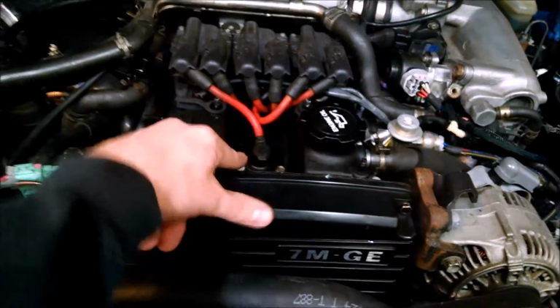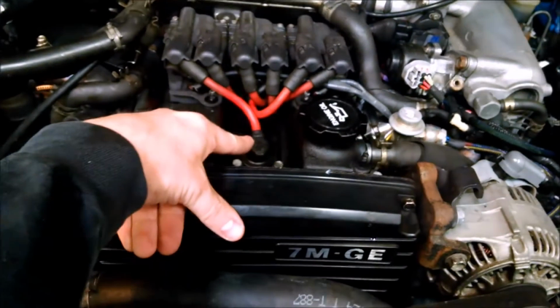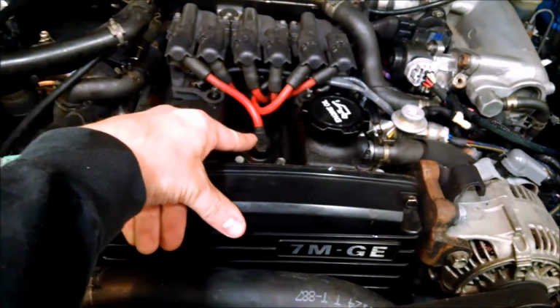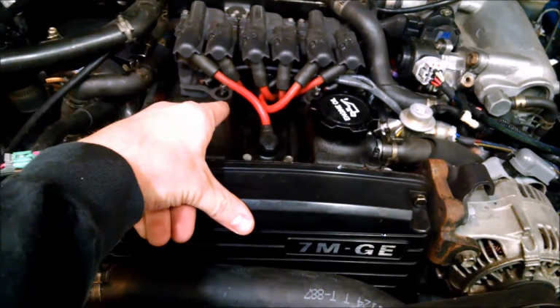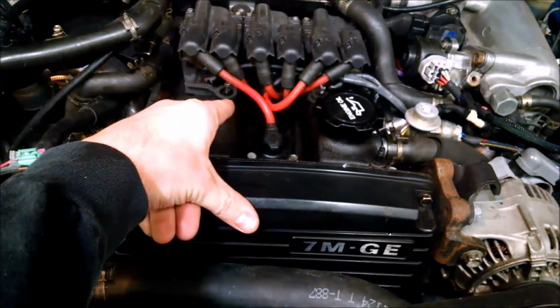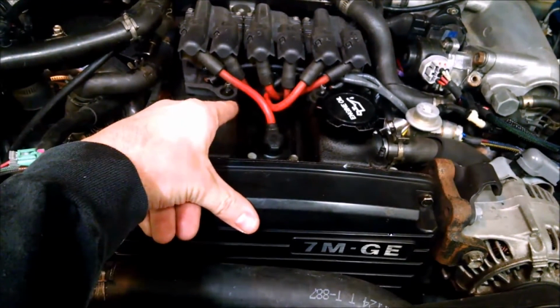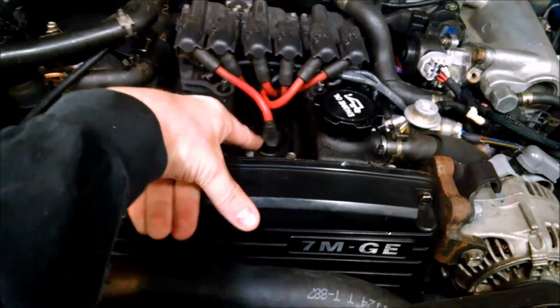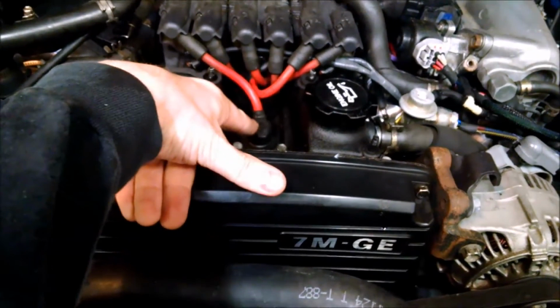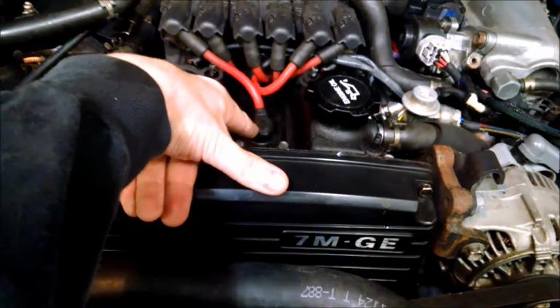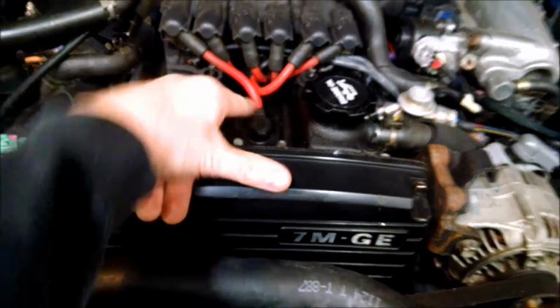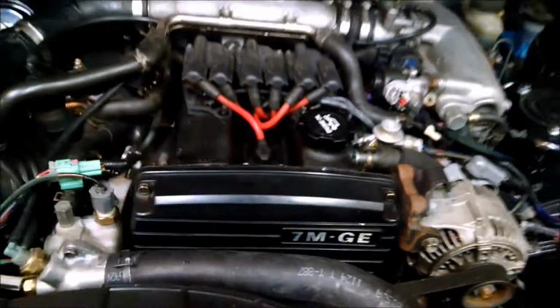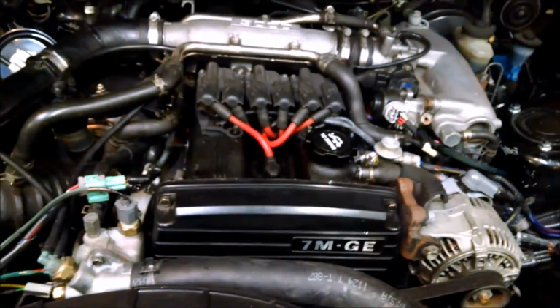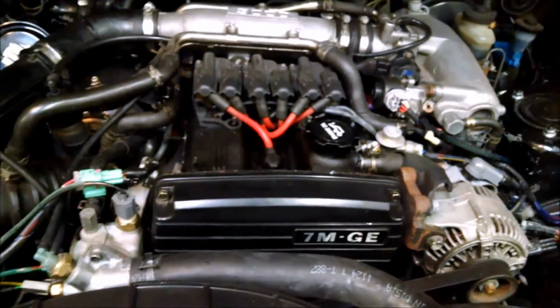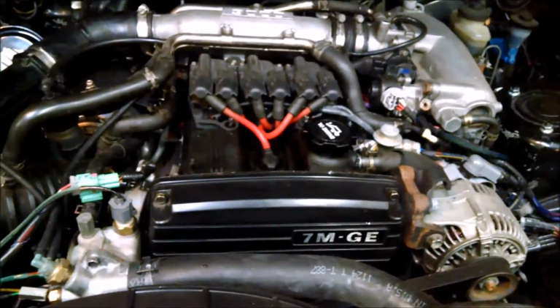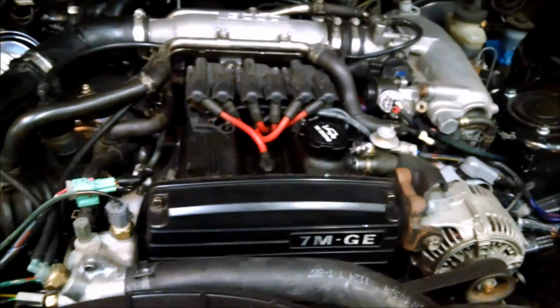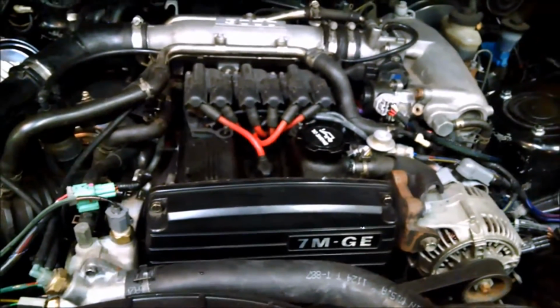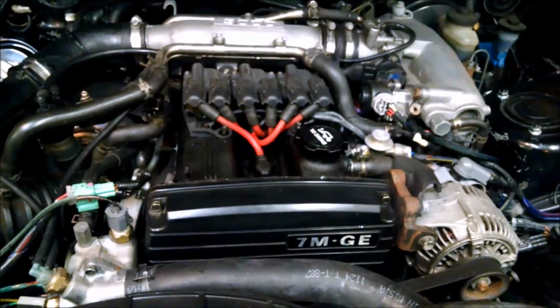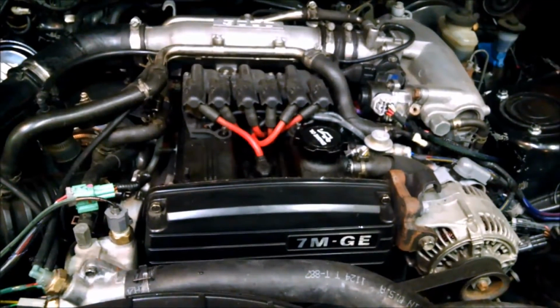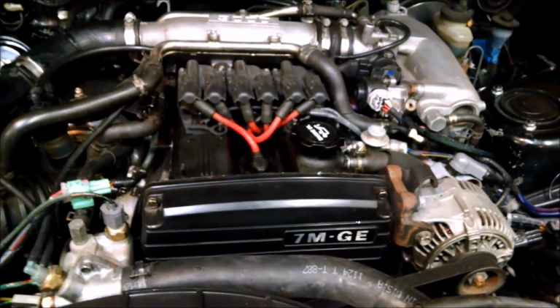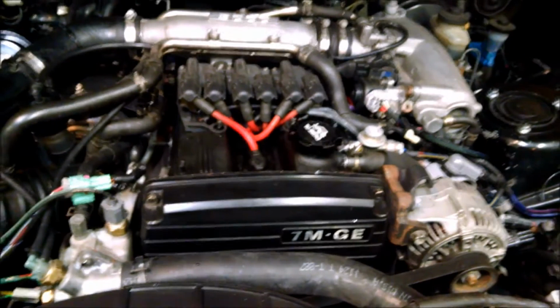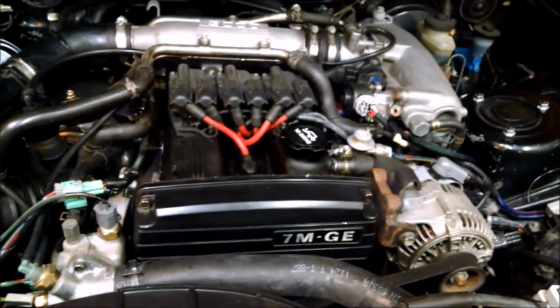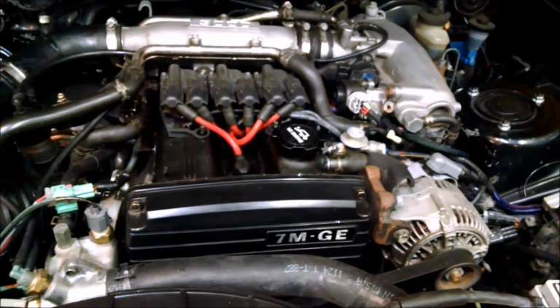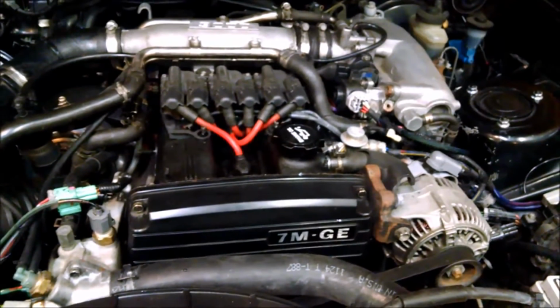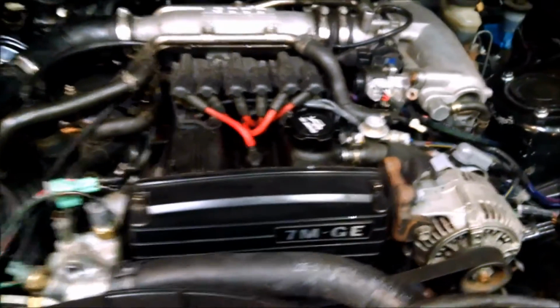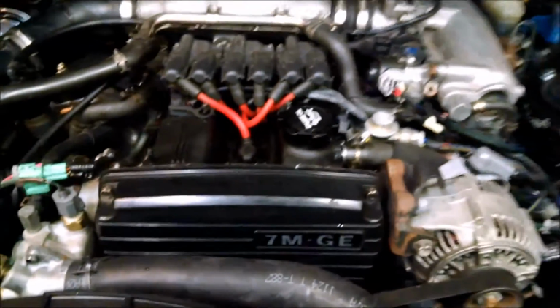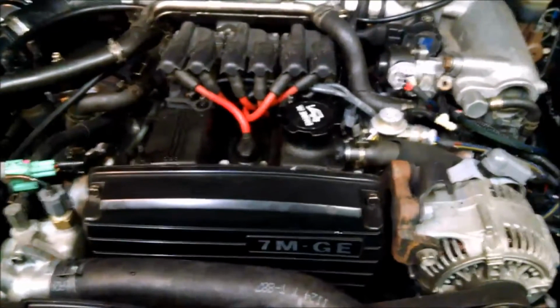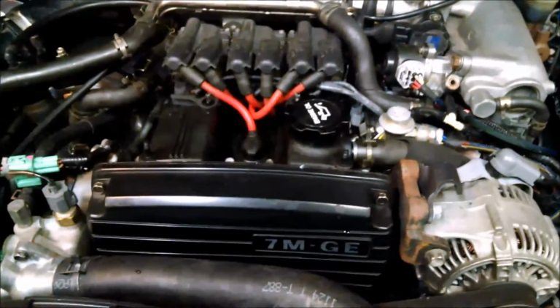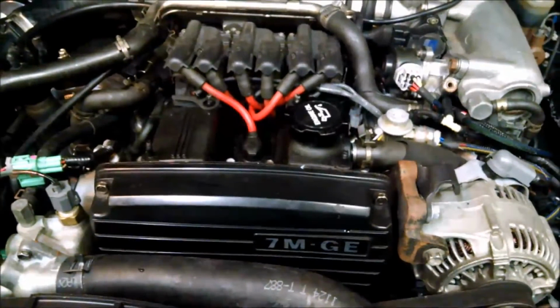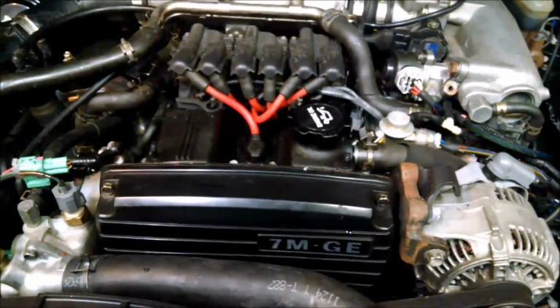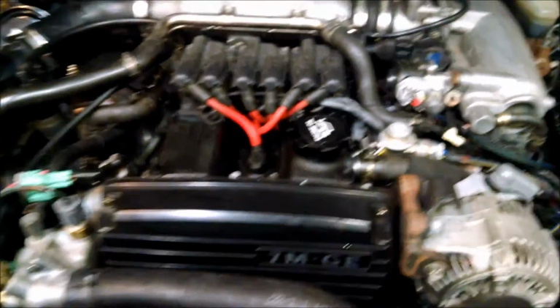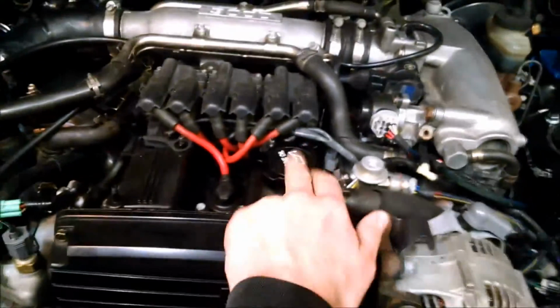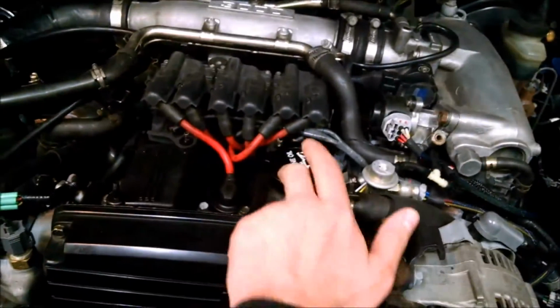You can also take out the spark plug in number one and watch the cylinder go up and down. That'll give you an idea where zero or 180 is, but to know where zero is, you need to look through here.